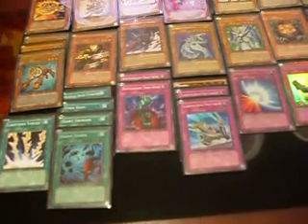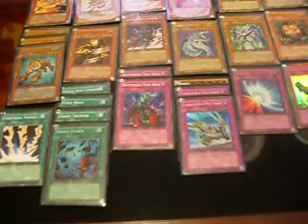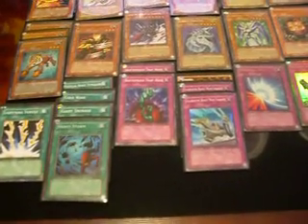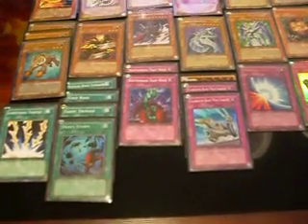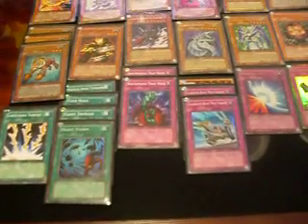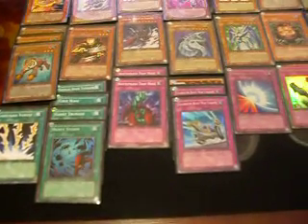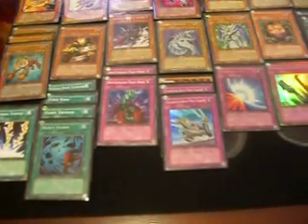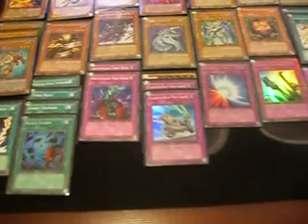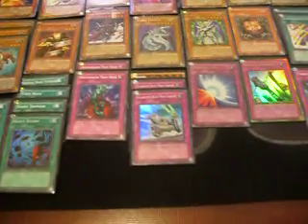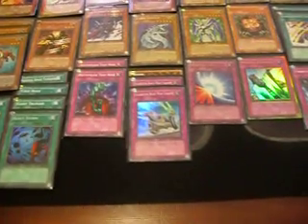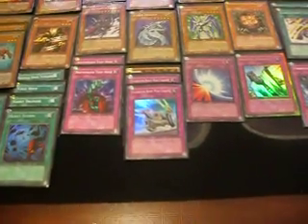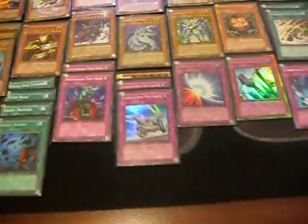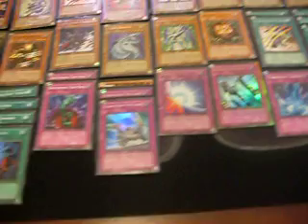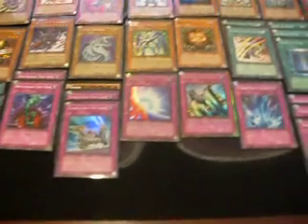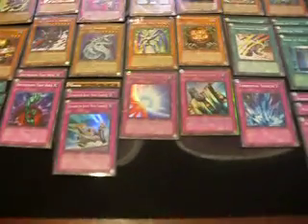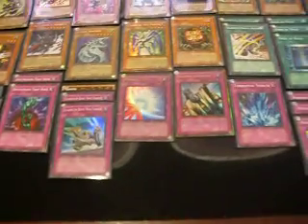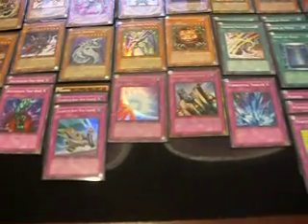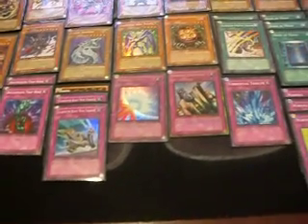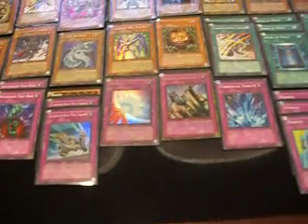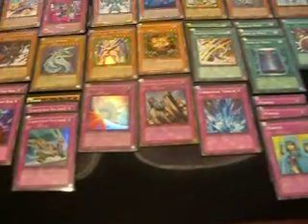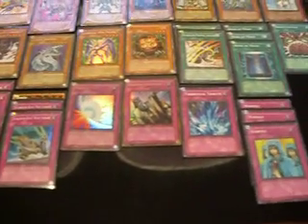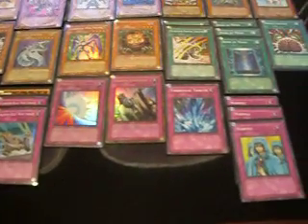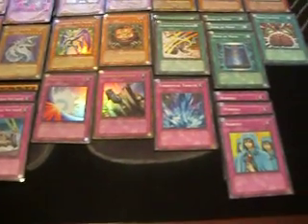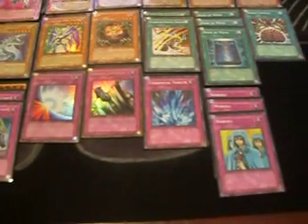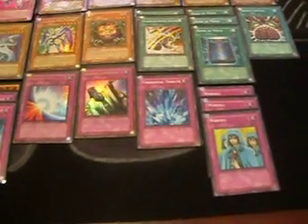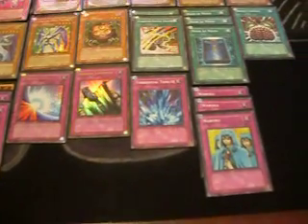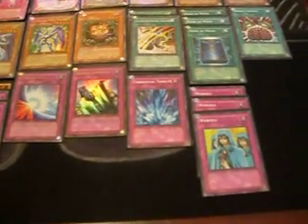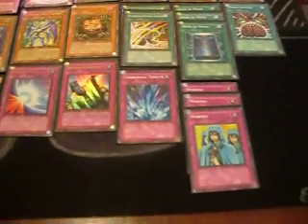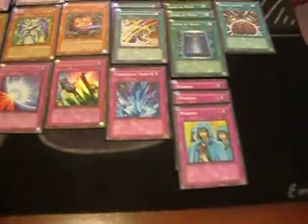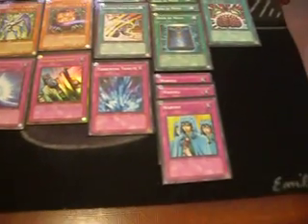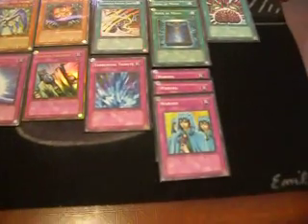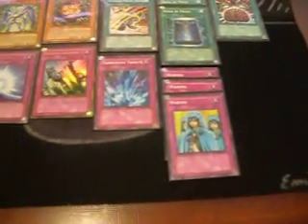For Traps: 2 Bottomless Trap Holes, 3 Chariots, 1 Mirror Force, 1 Solemn, 1 Torrential, and 3 Wabokus.